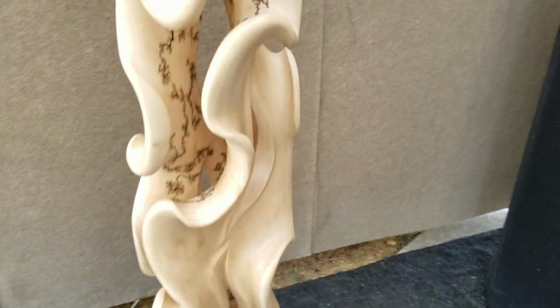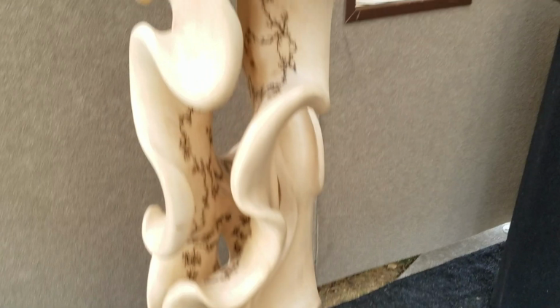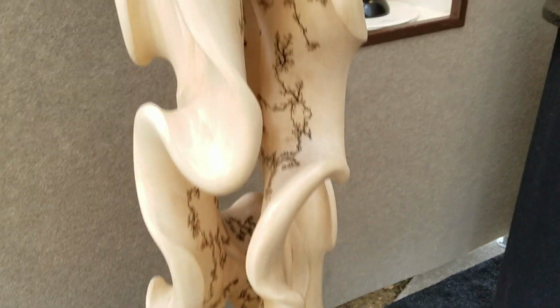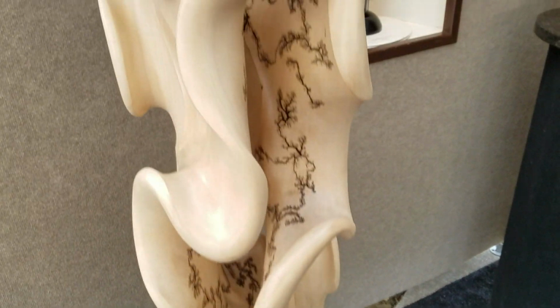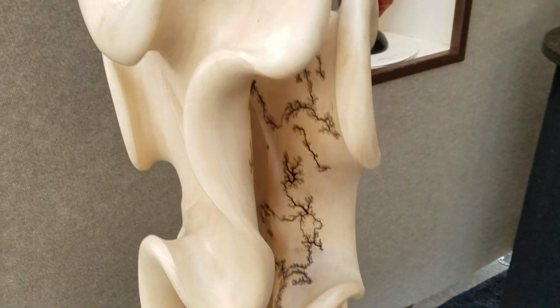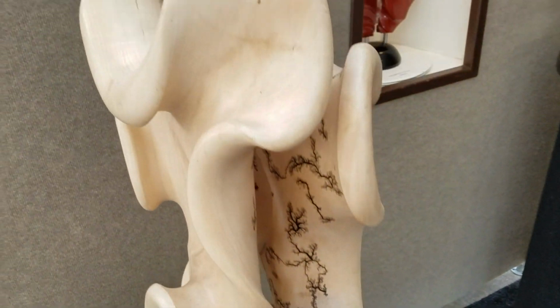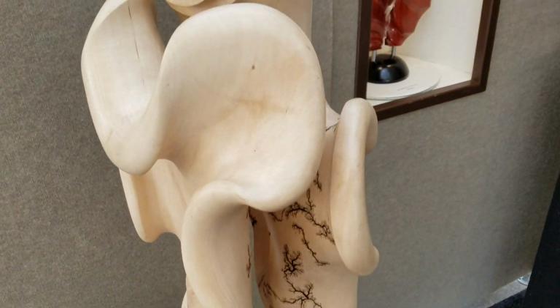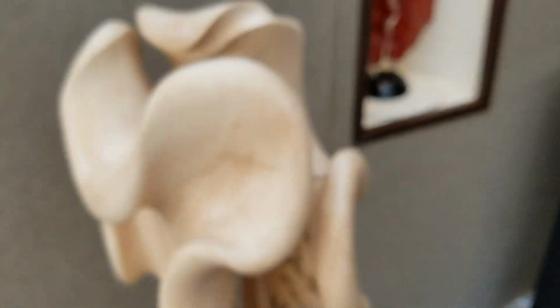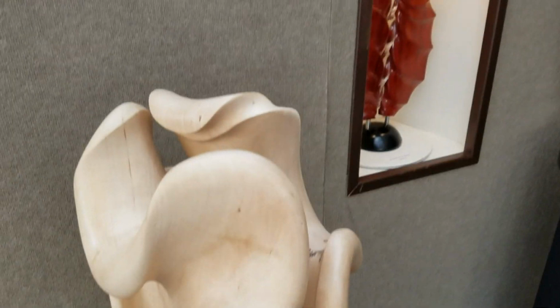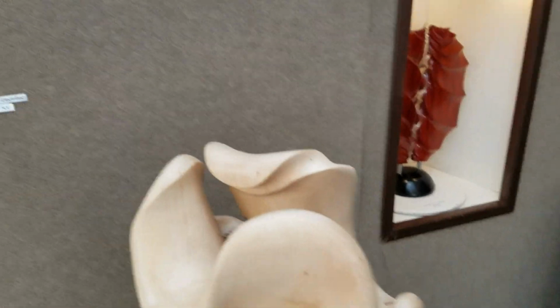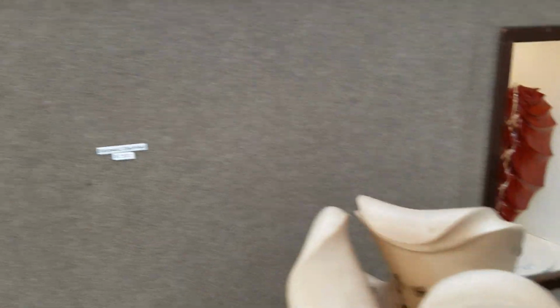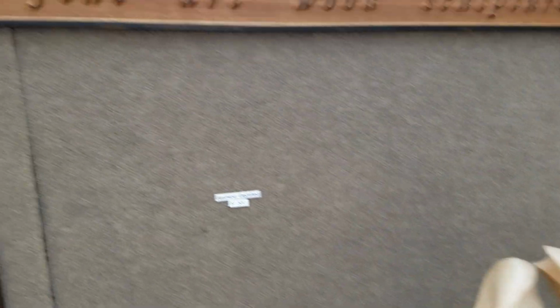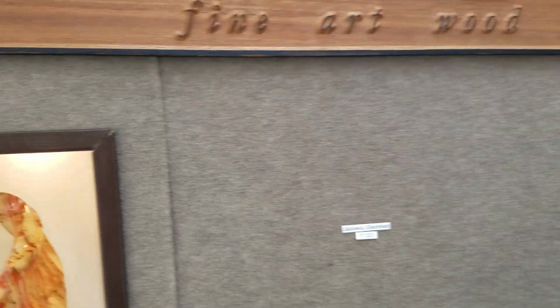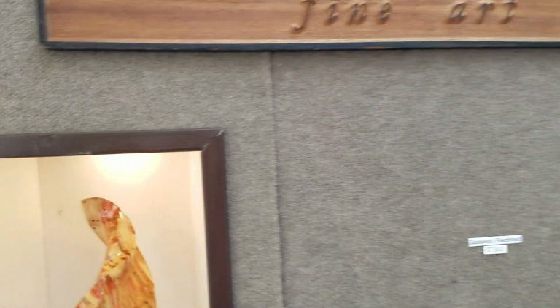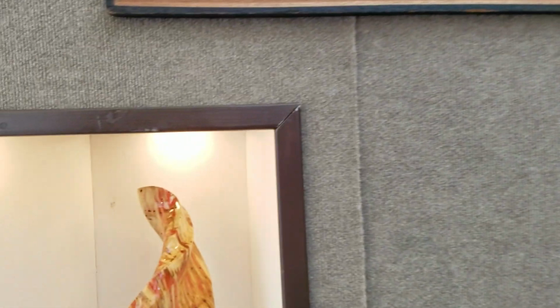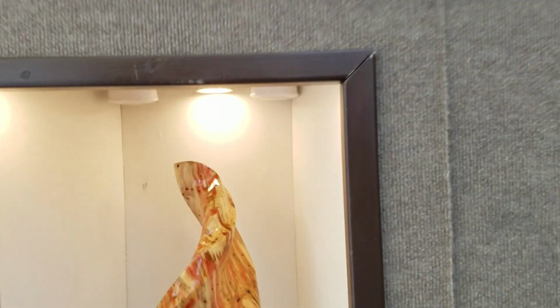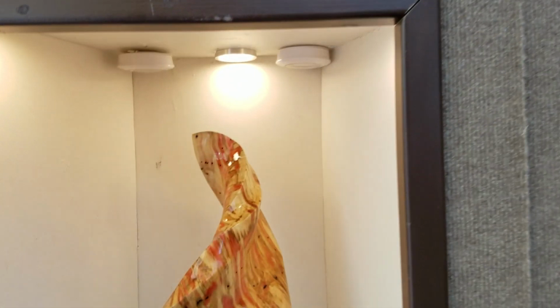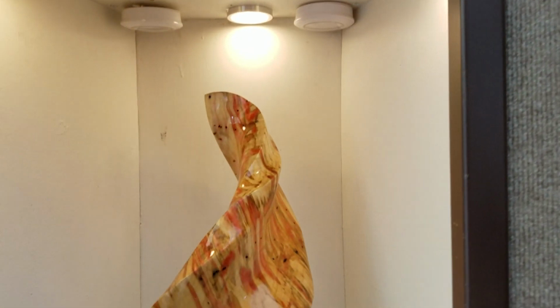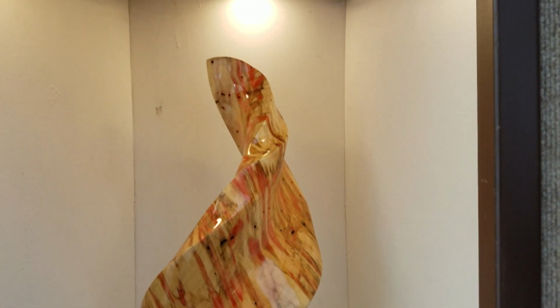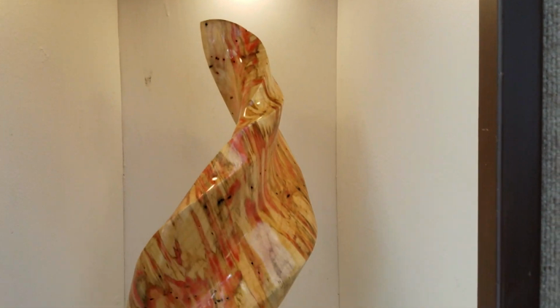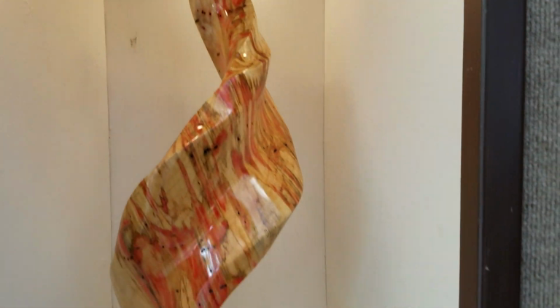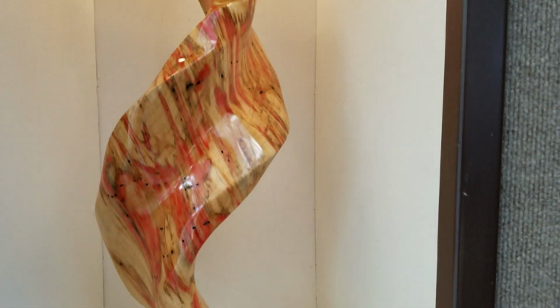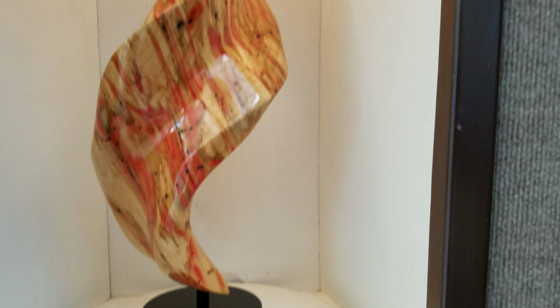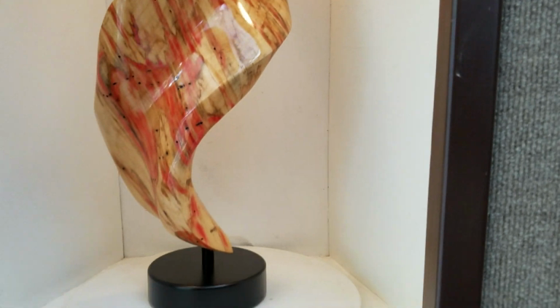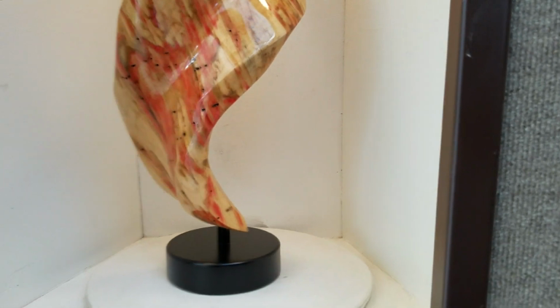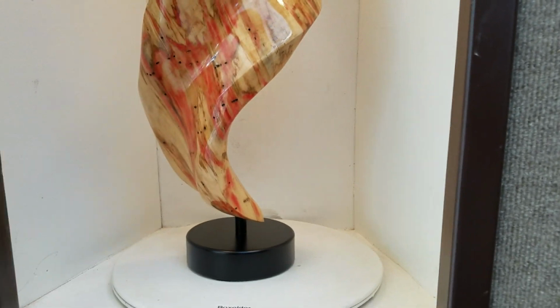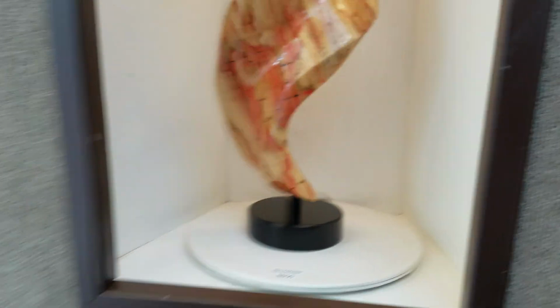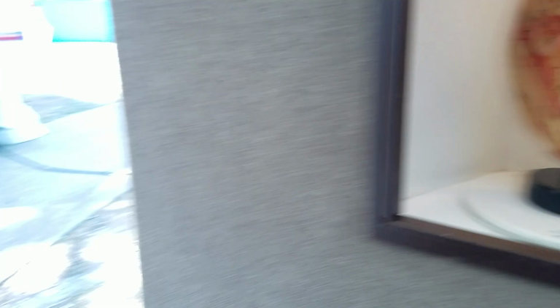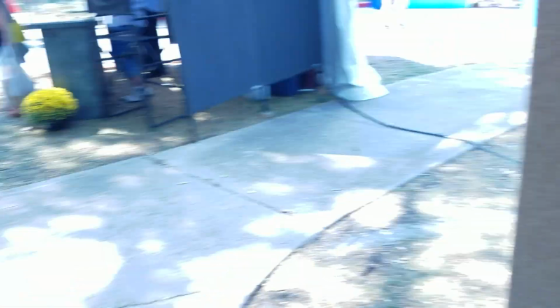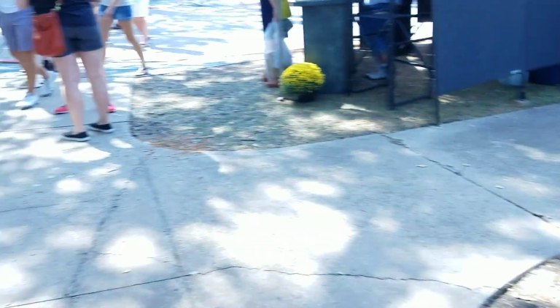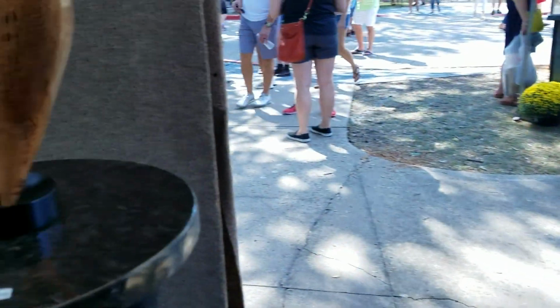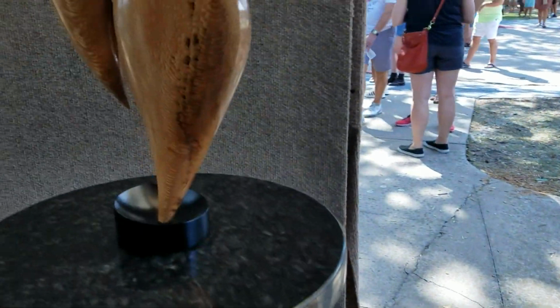This is another of my electrified series, and there's a simple box elder maple shape.